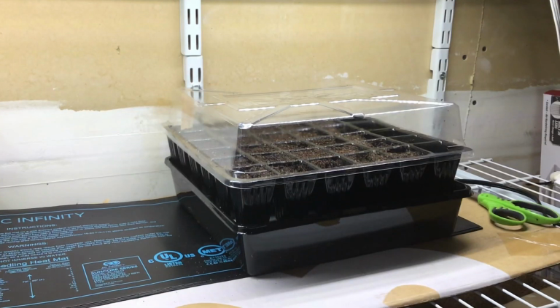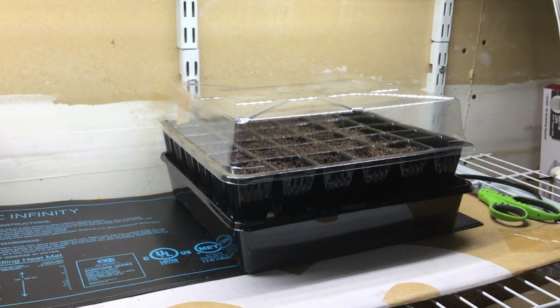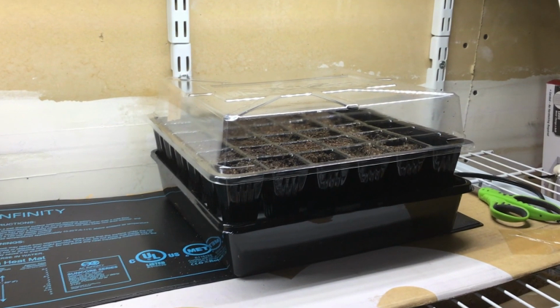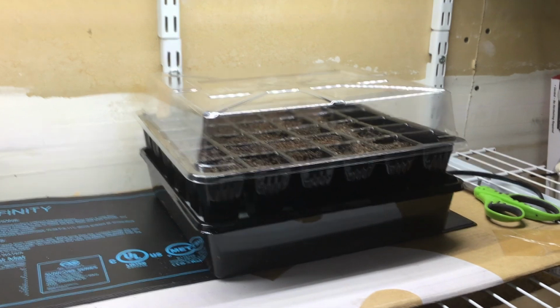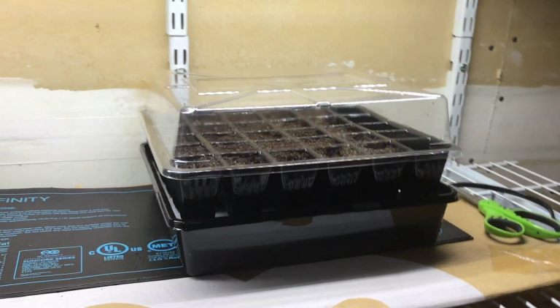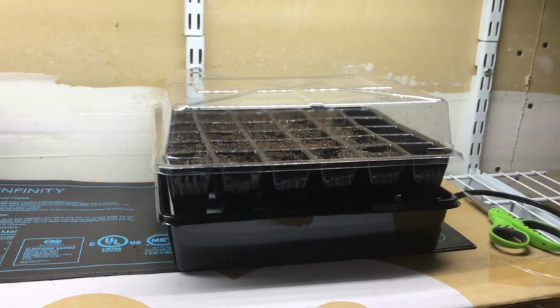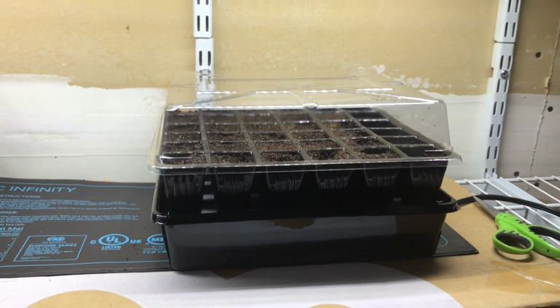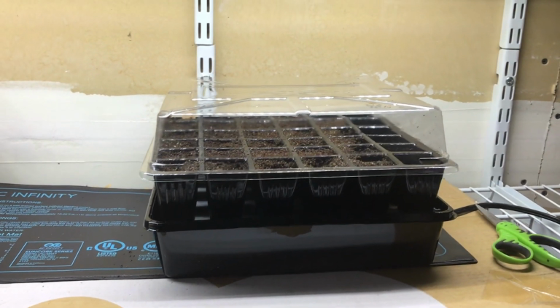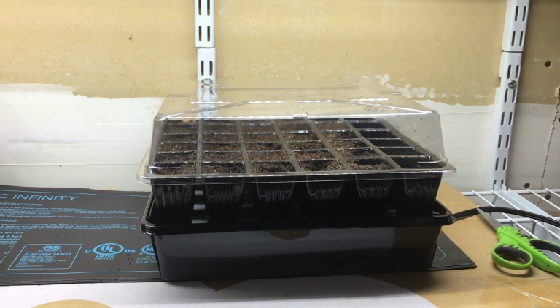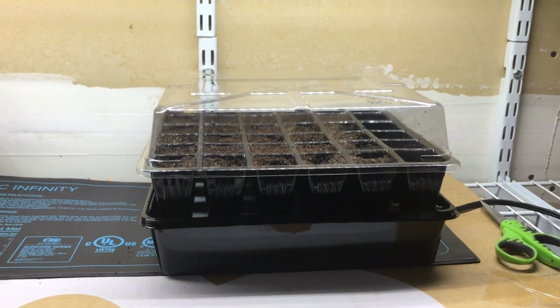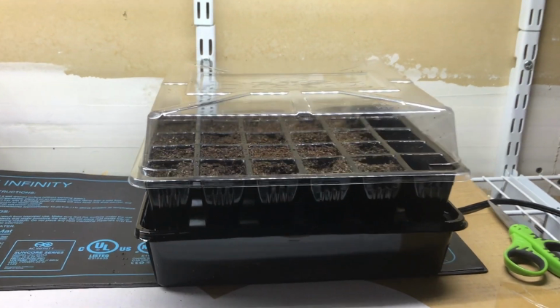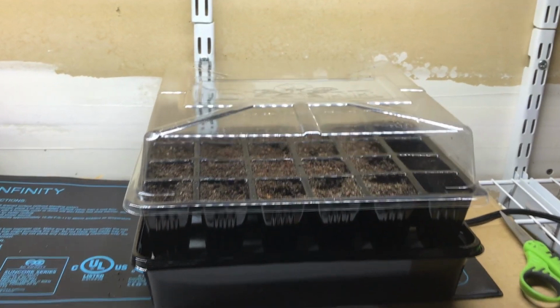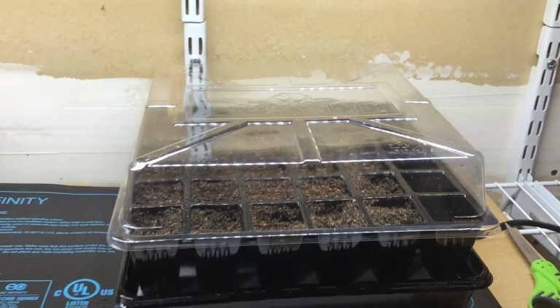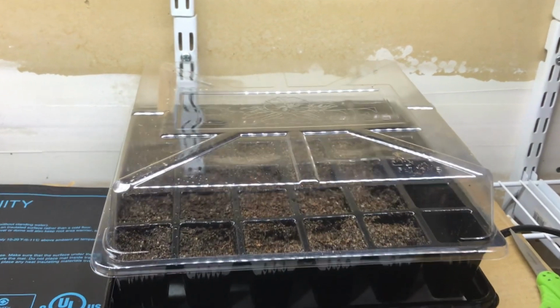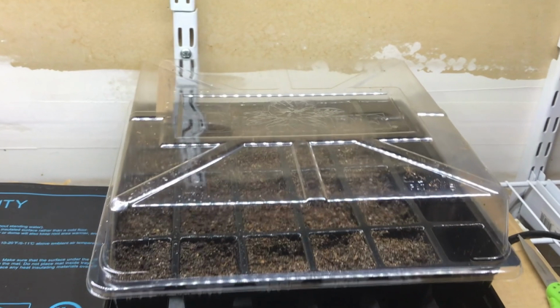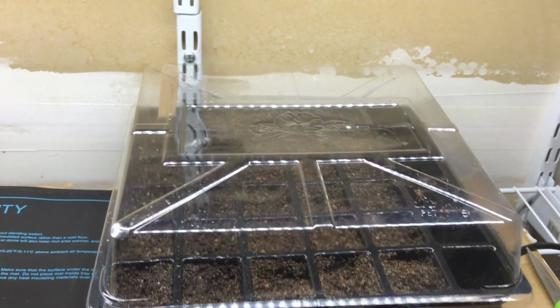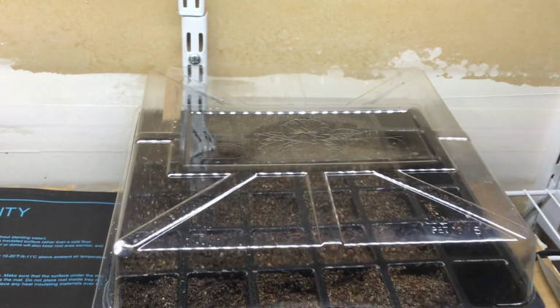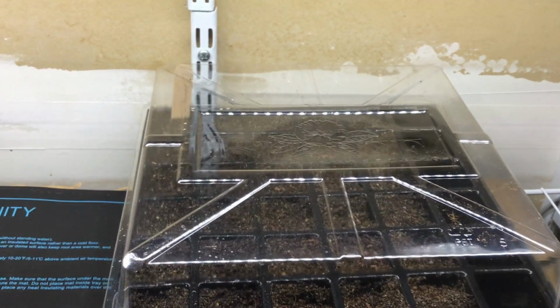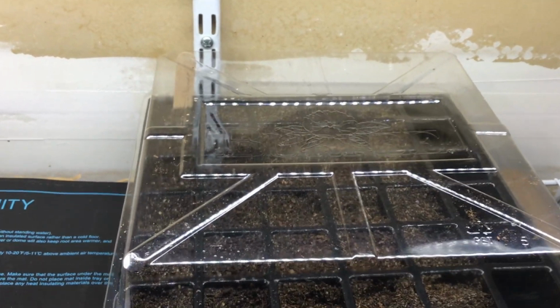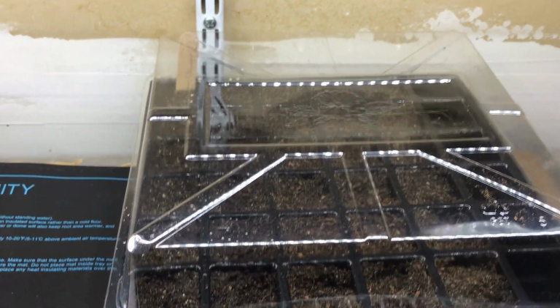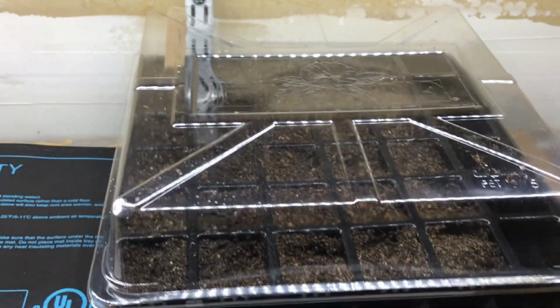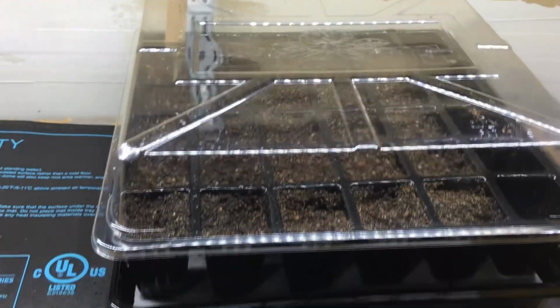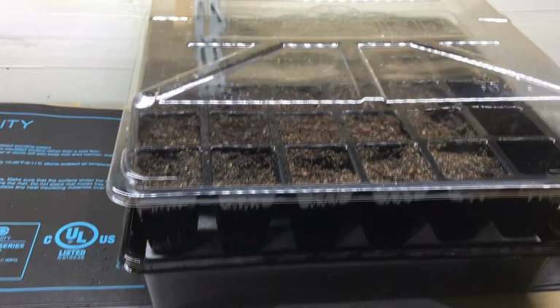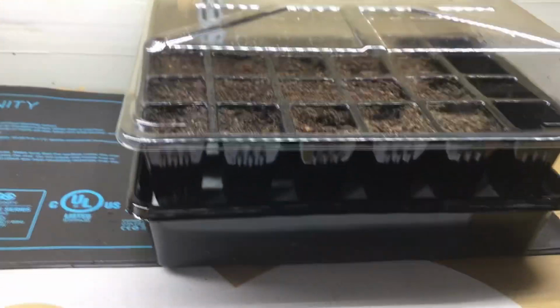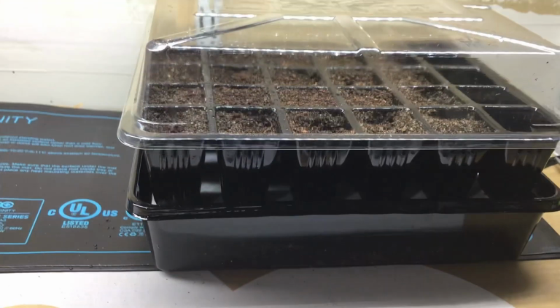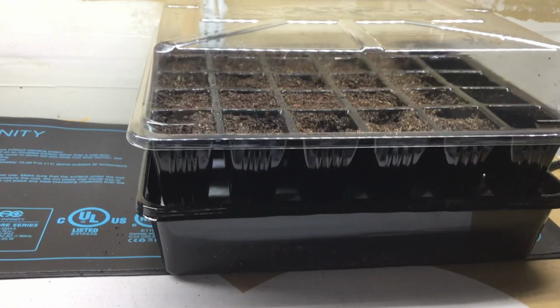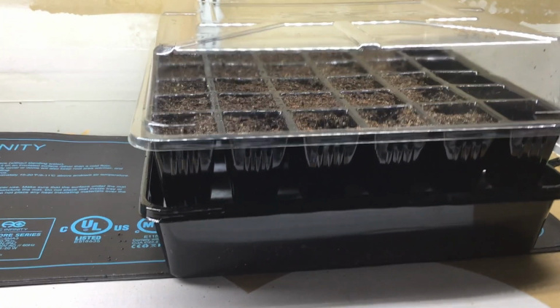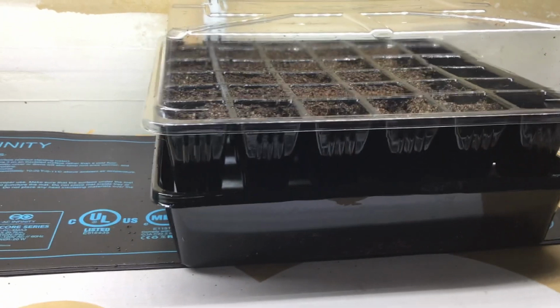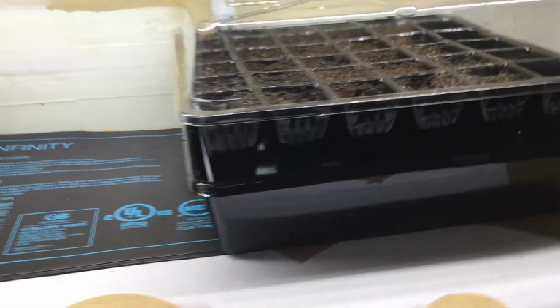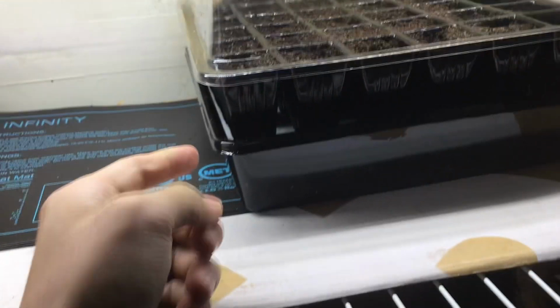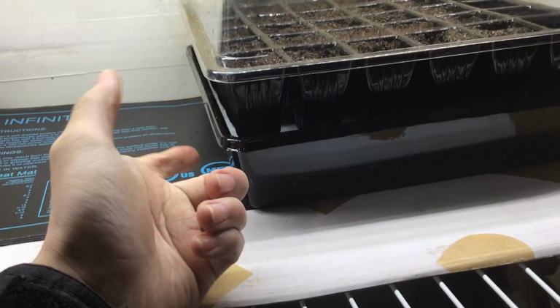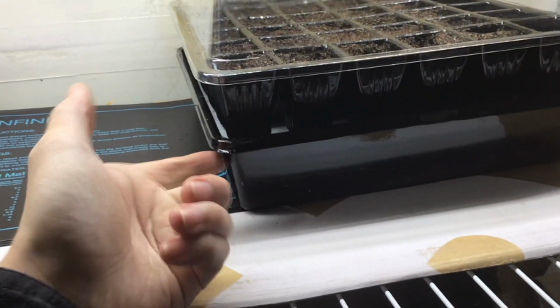Then all you have to do is put the included humidity dome on. I prefer to use a heat mat to keep my seedlings warm, and just be sure to provide enough light for your seedlings and make sure there is enough water in the bottom reservoir at all times.